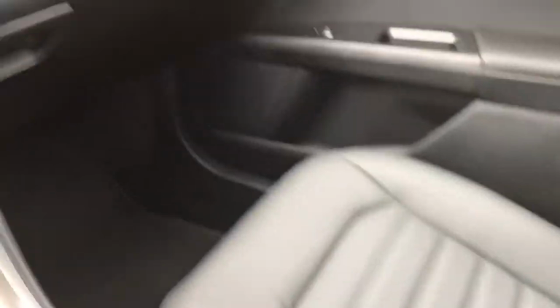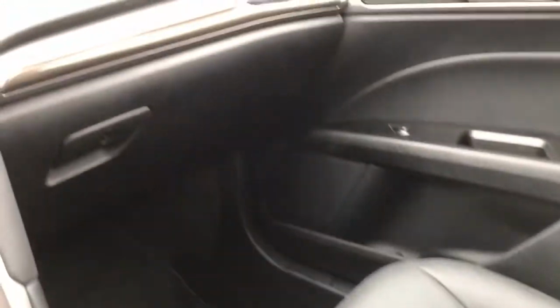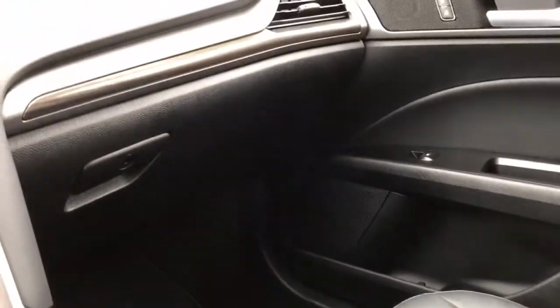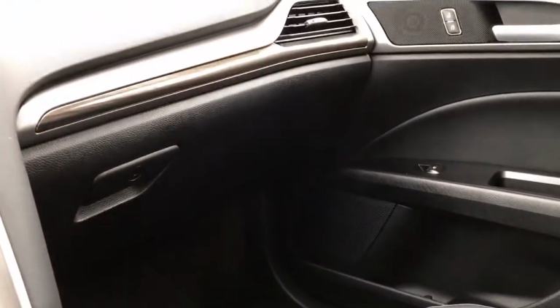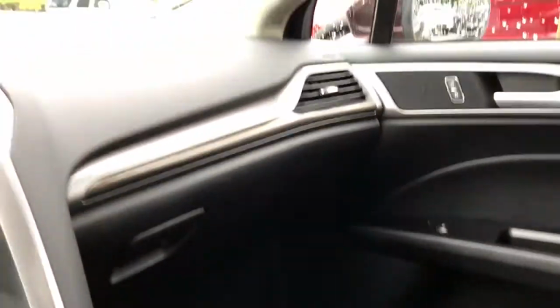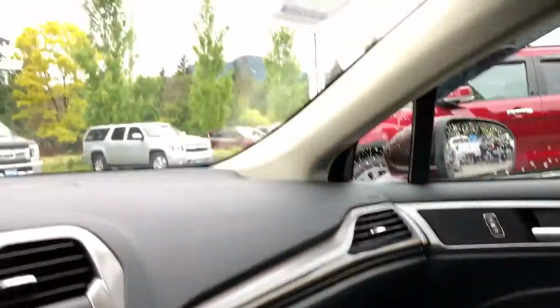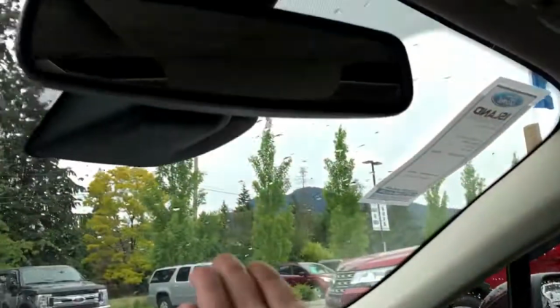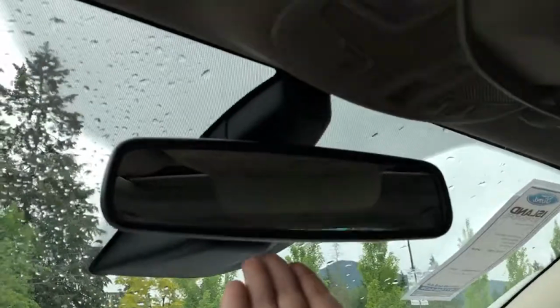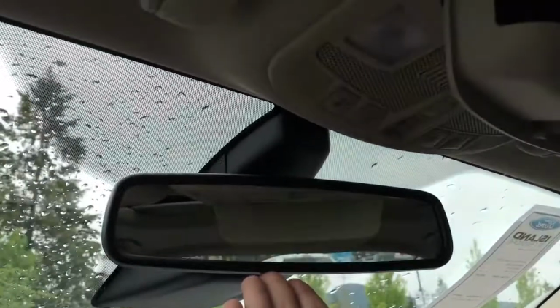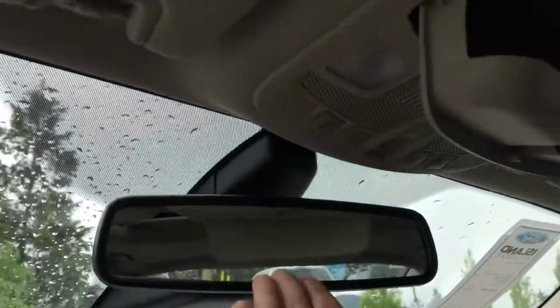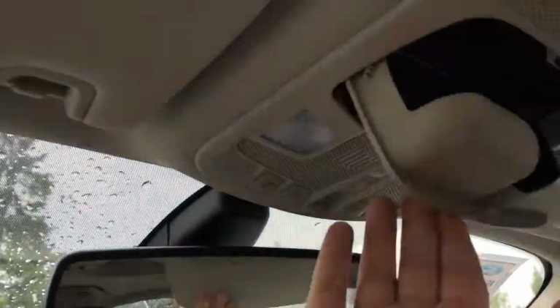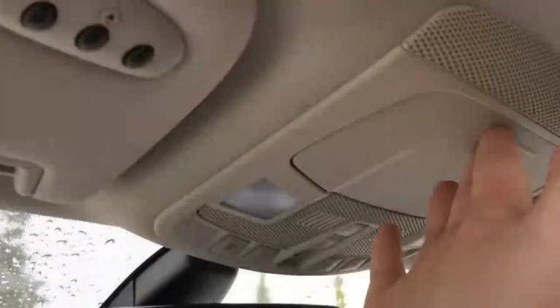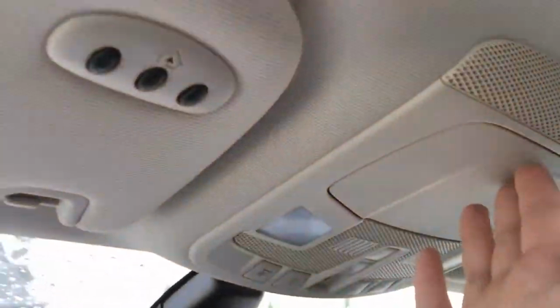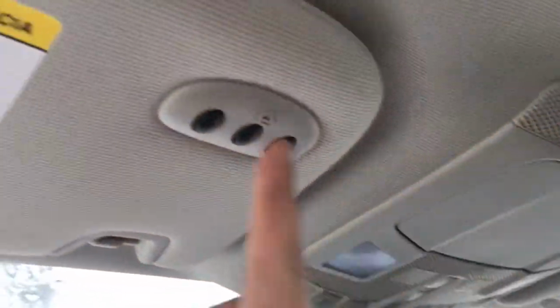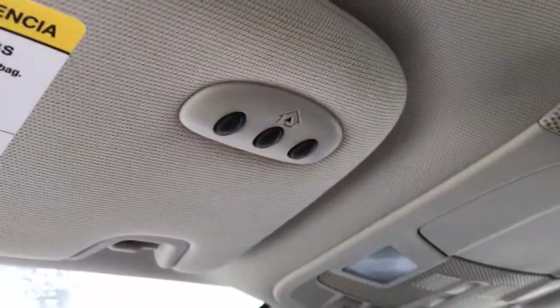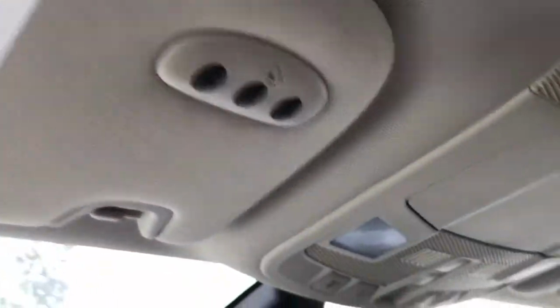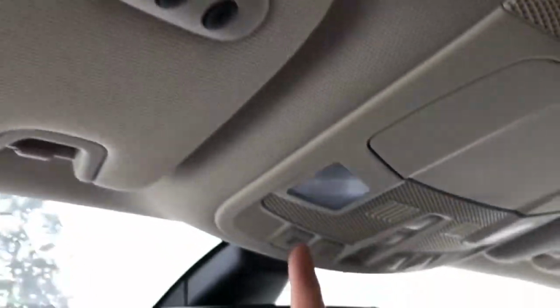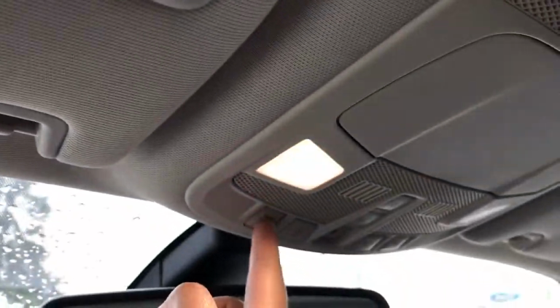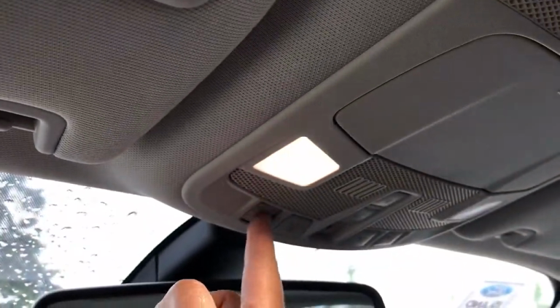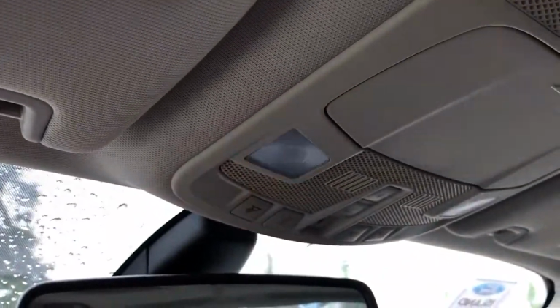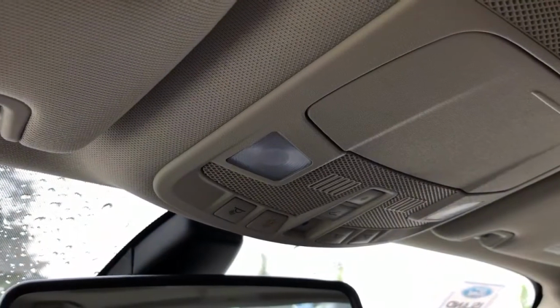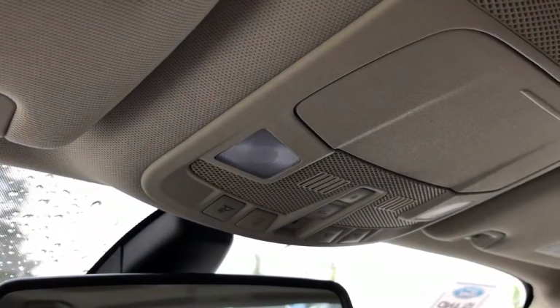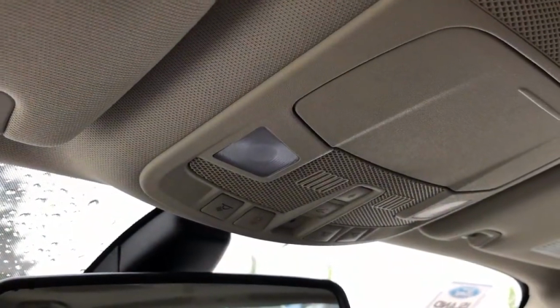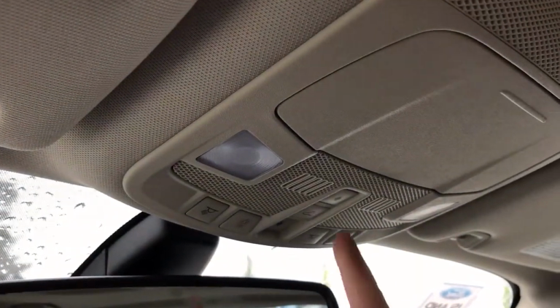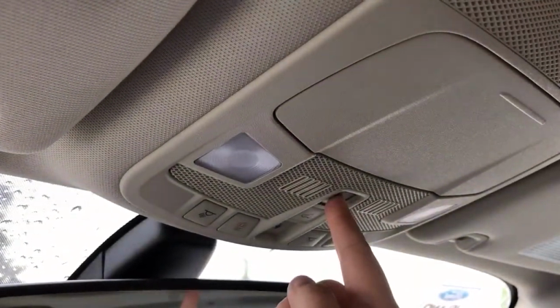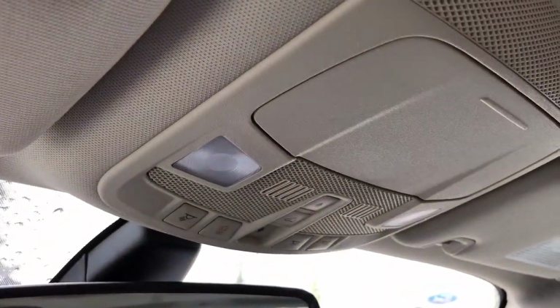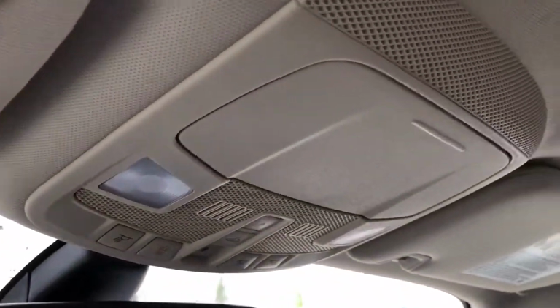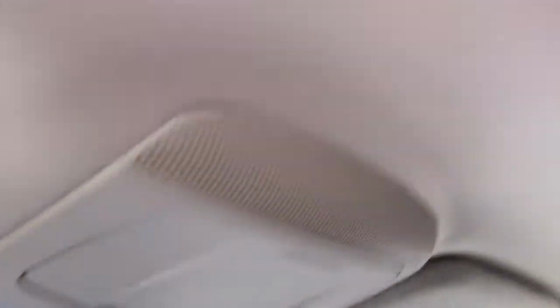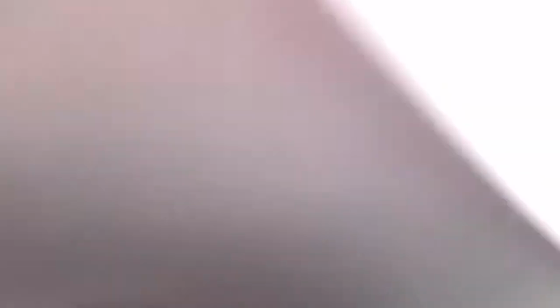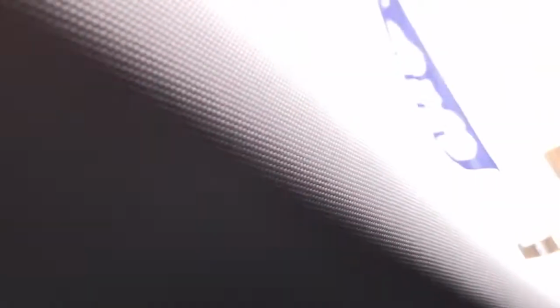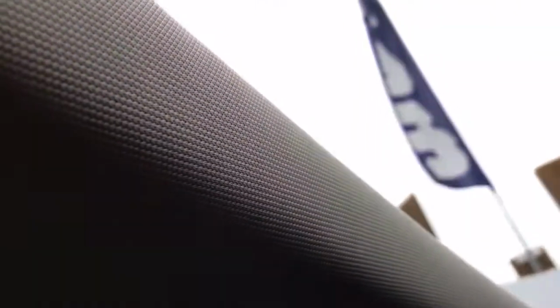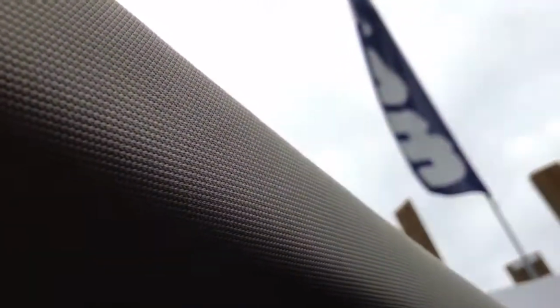Off to the side is your locking glove compartment. Up above, auto-dimming rear-view mirror, sunglasses holder, universal garage door opener, lighting controls, and when you're ready to open up that sunroof simply click to let in some light and air.